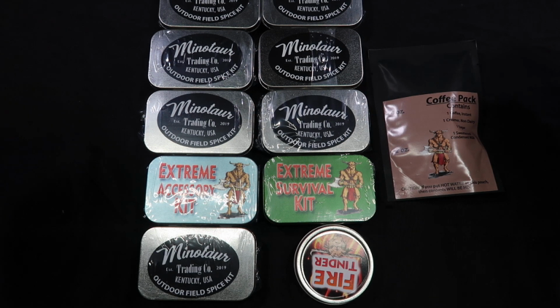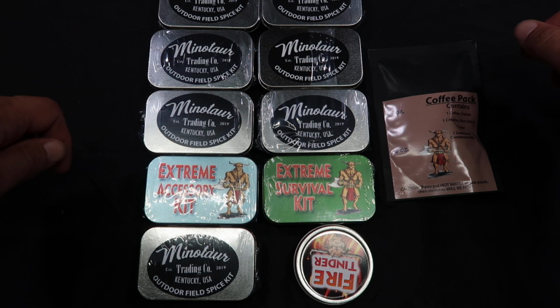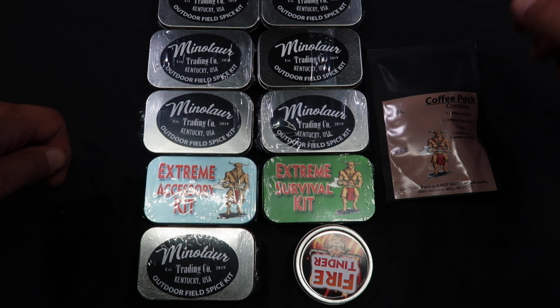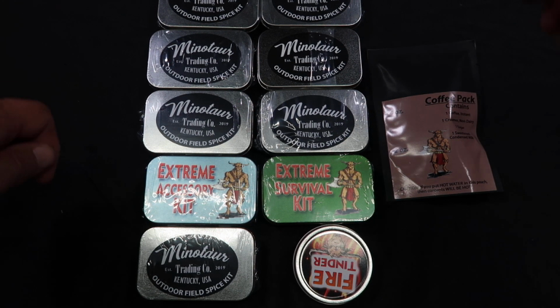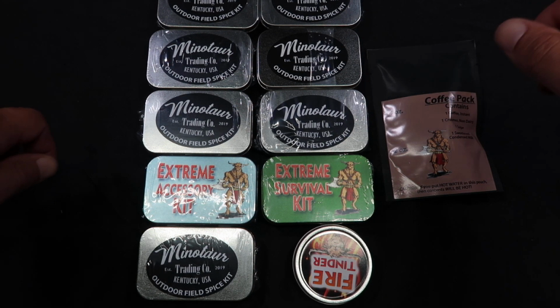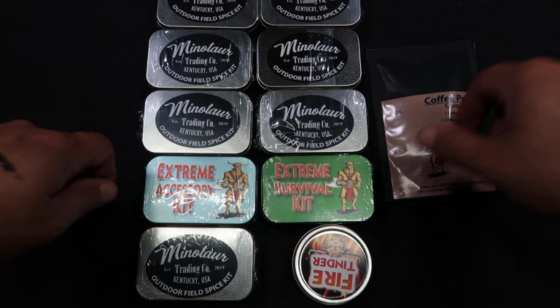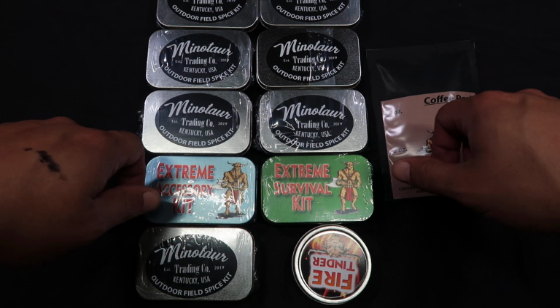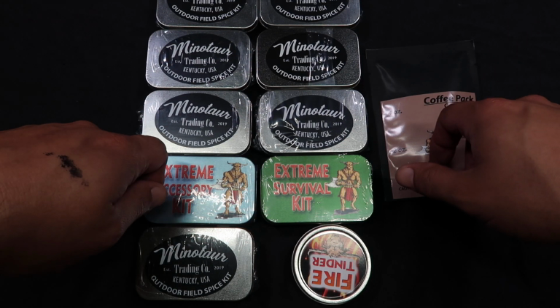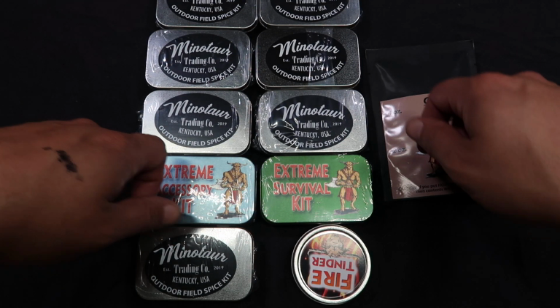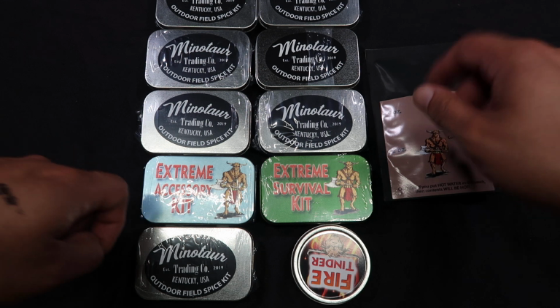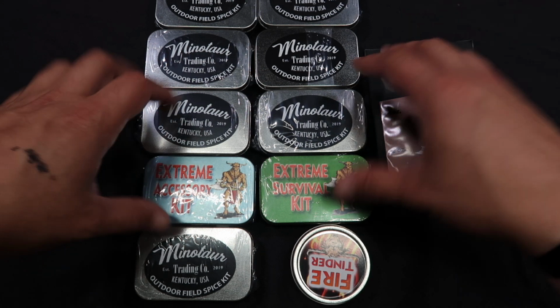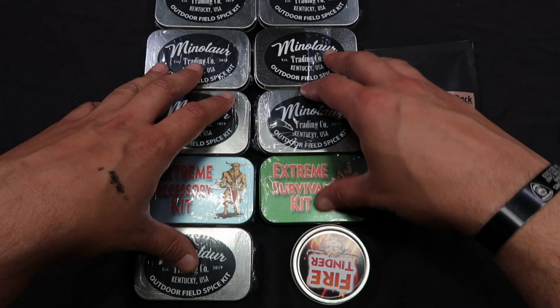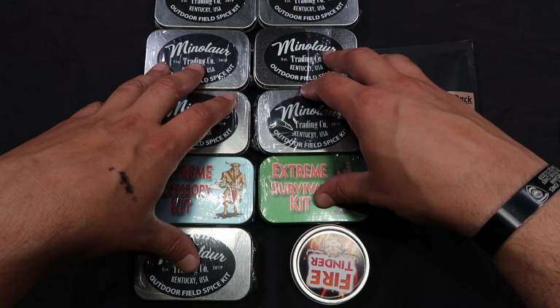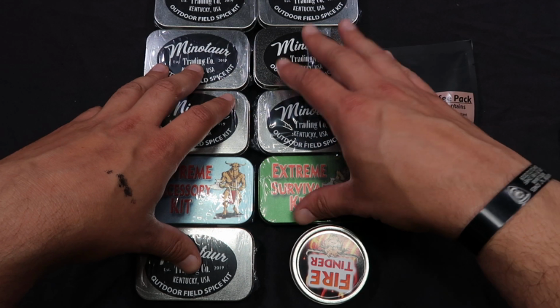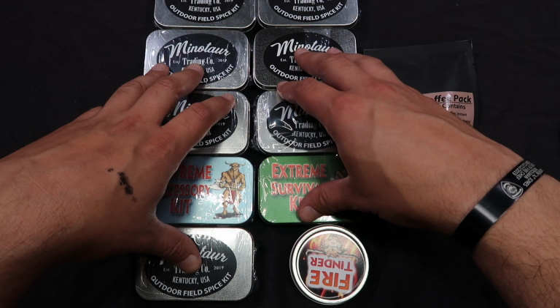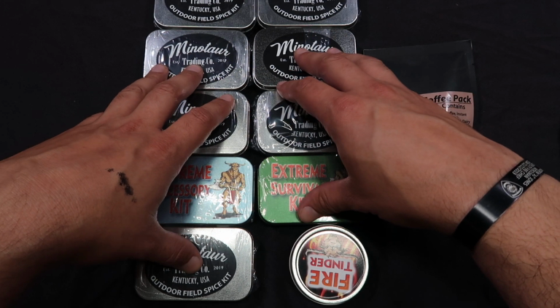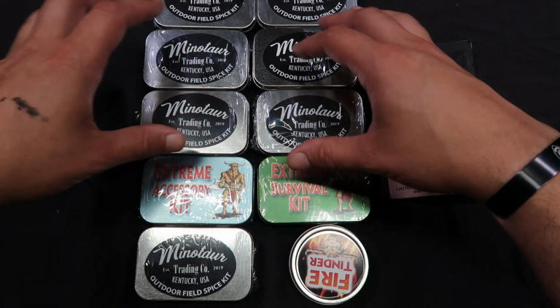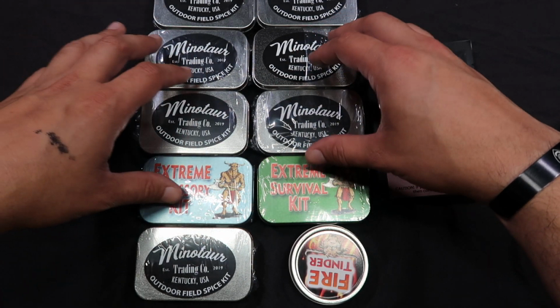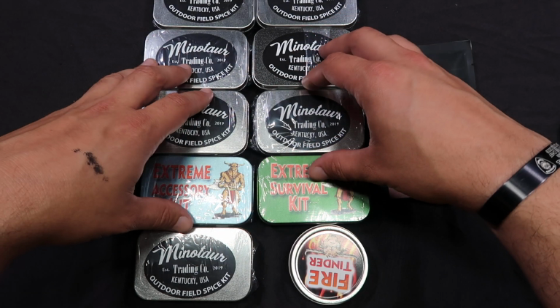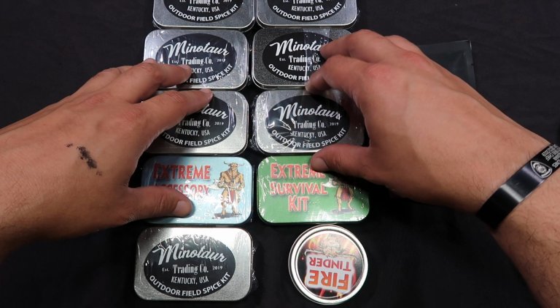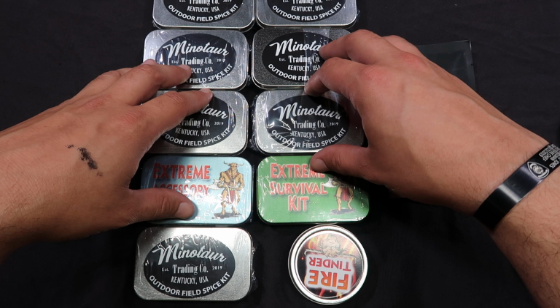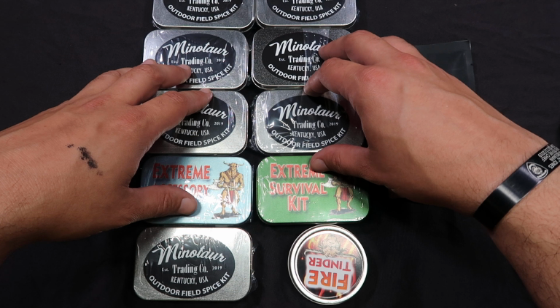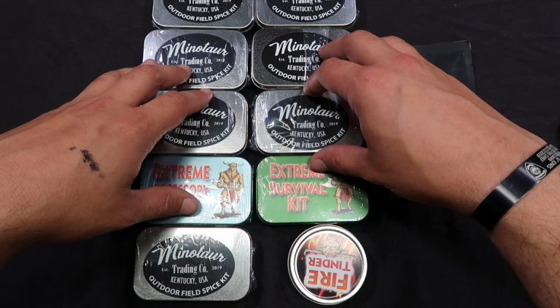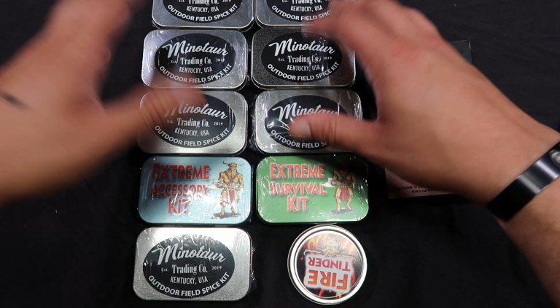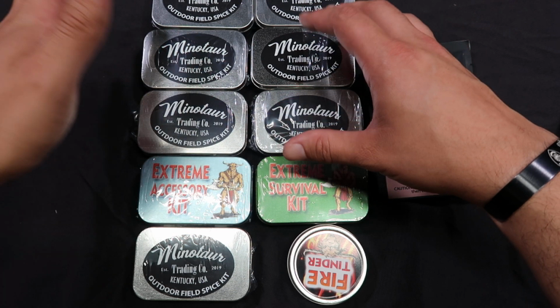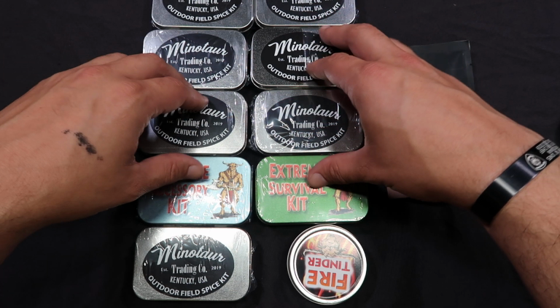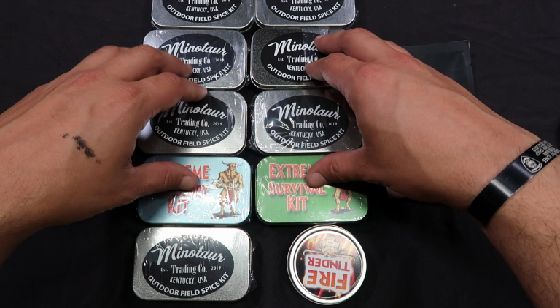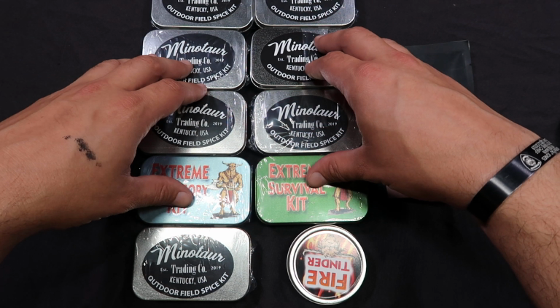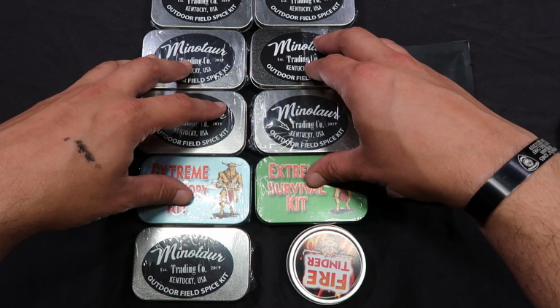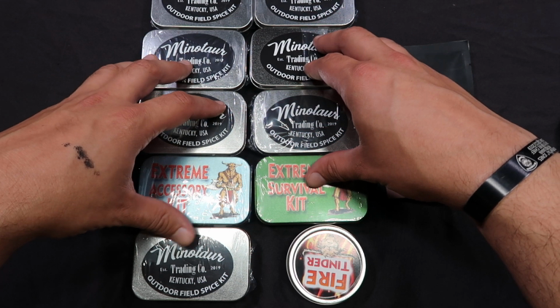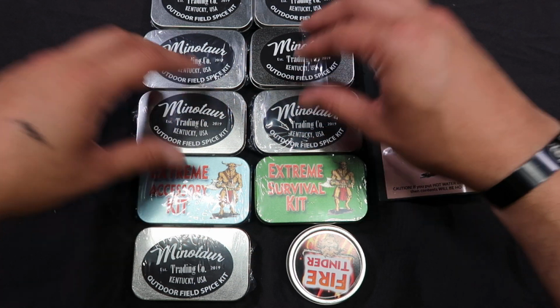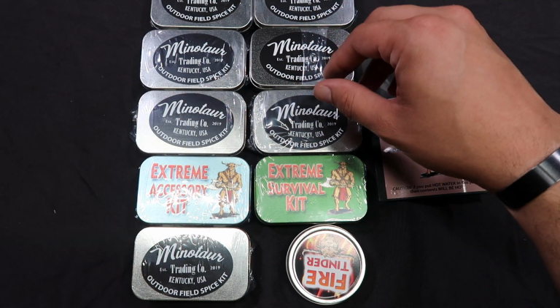Hello everybody and welcome back to Zach's MRE Review channel. As you know, we're in a series of videos here looking at the Minotaur Ration, Minotaur Trading Company, the Poseidon Ration.